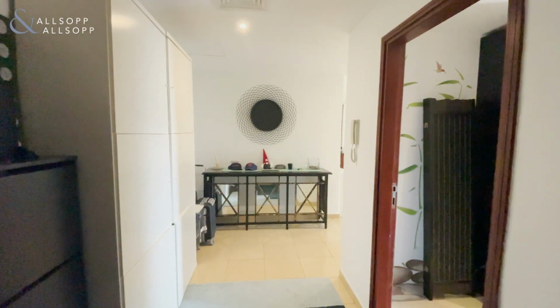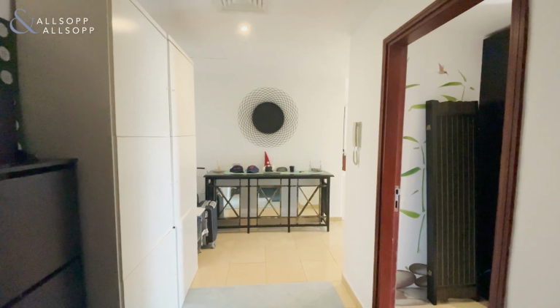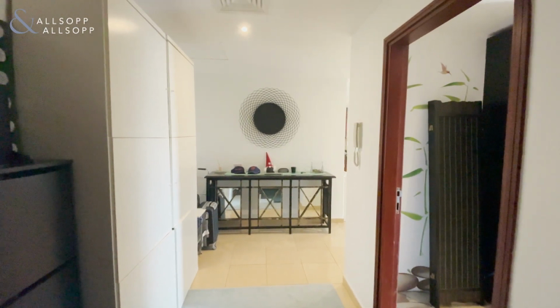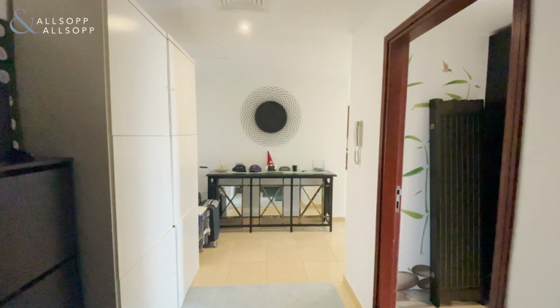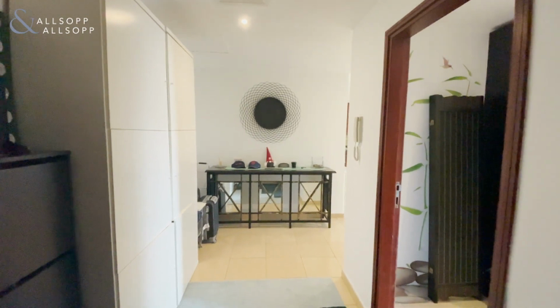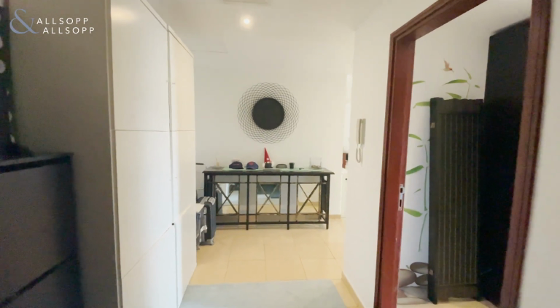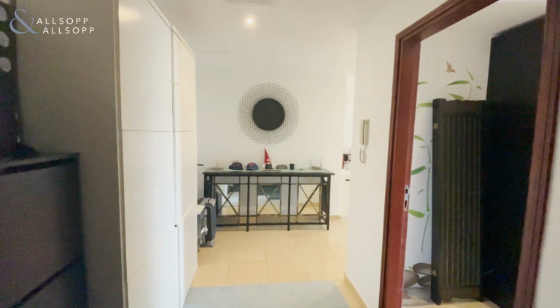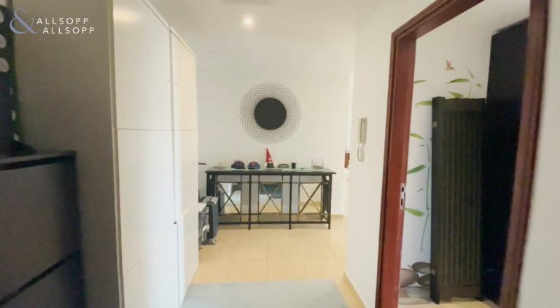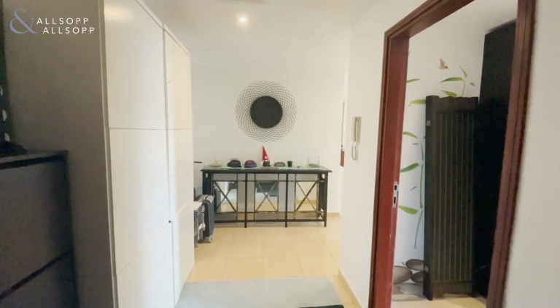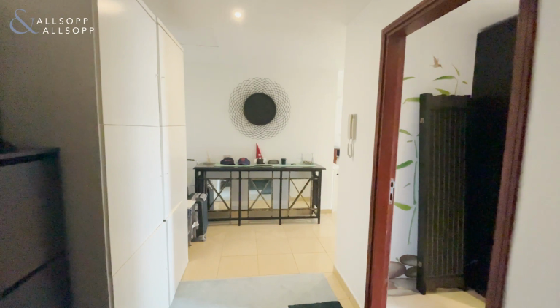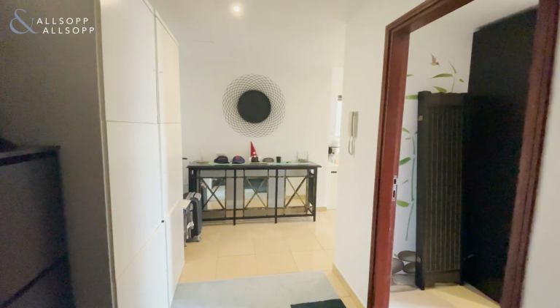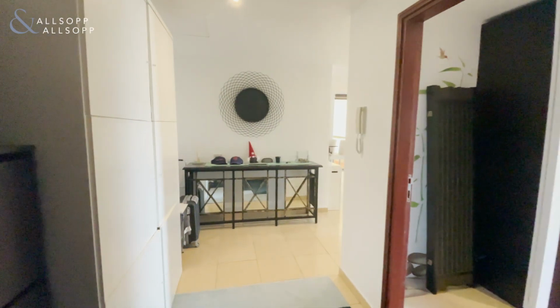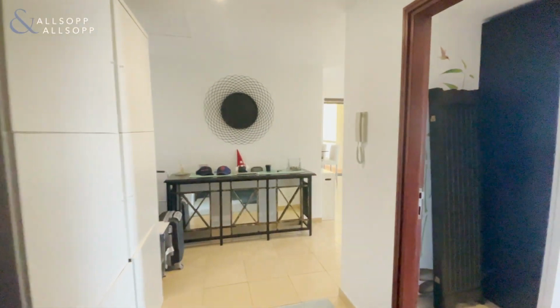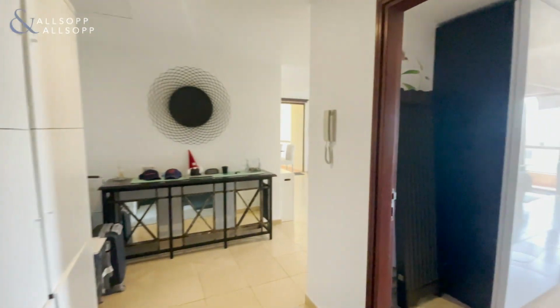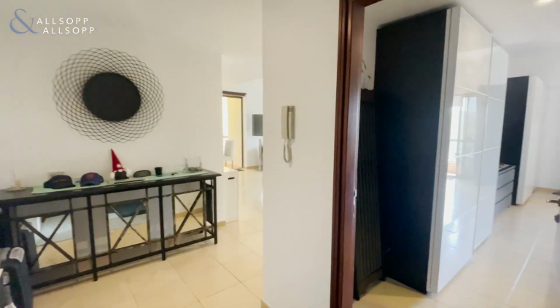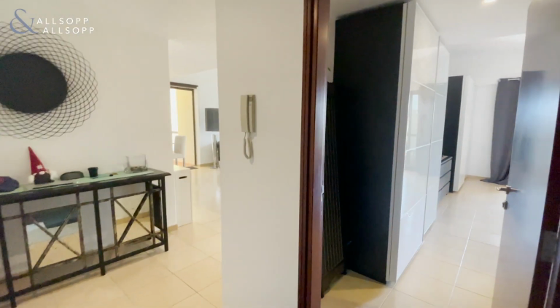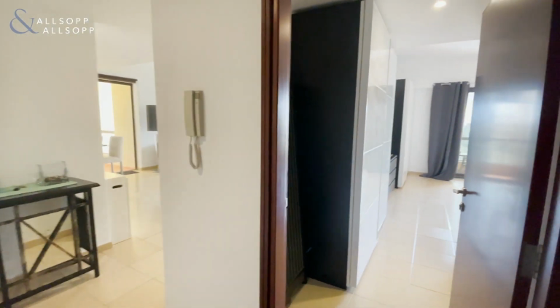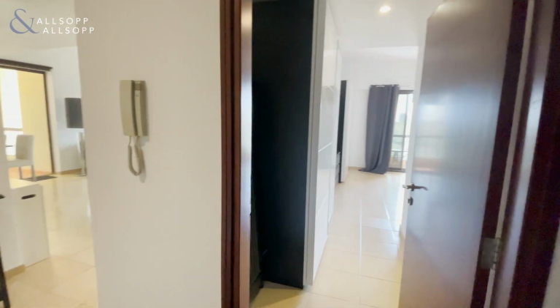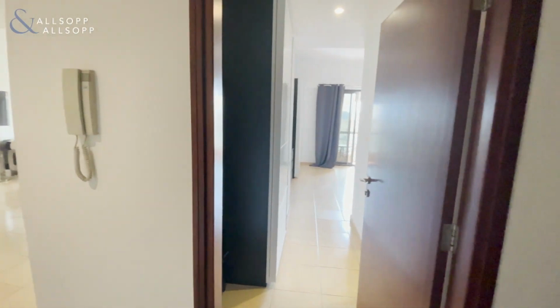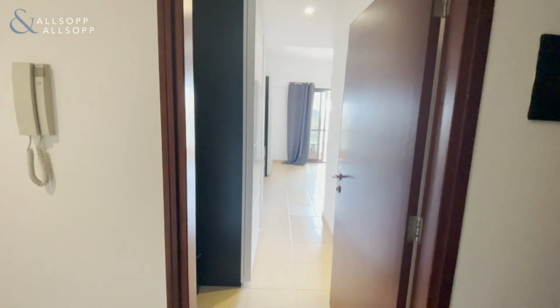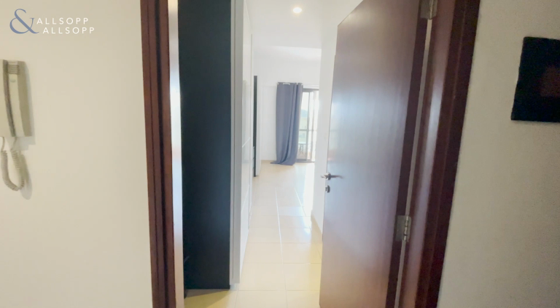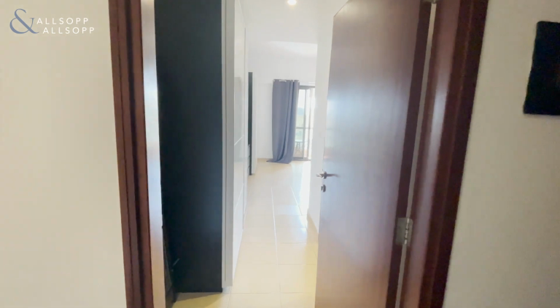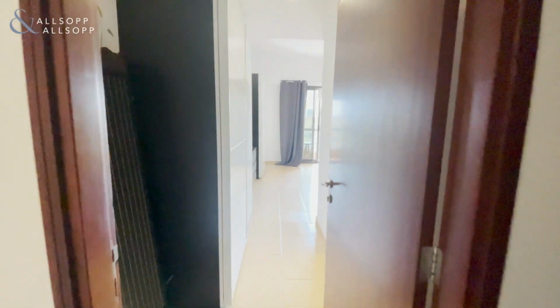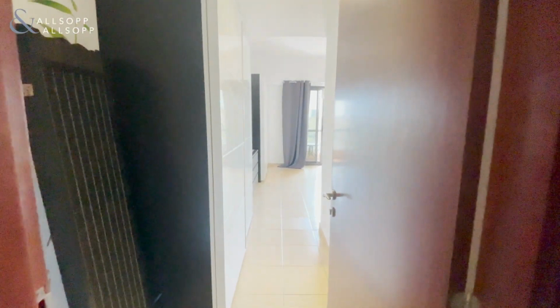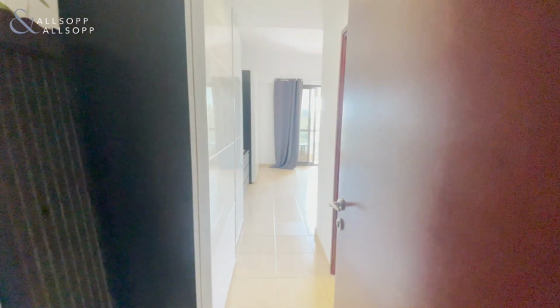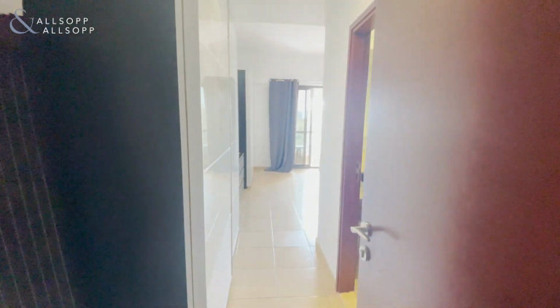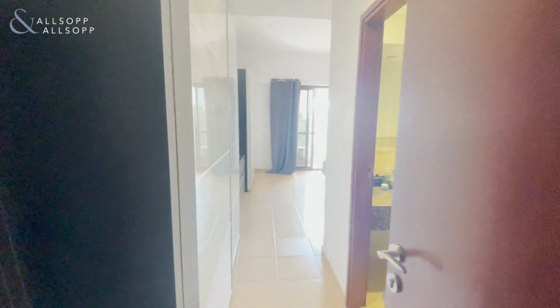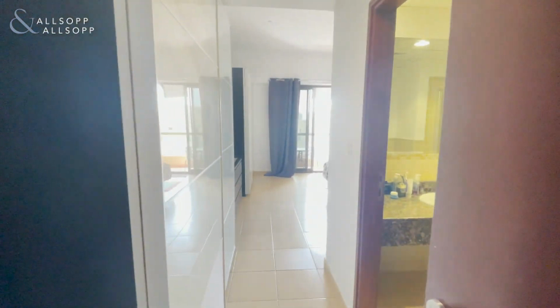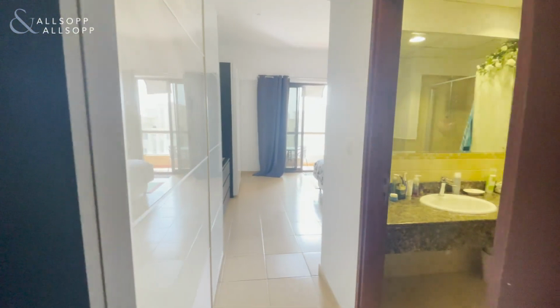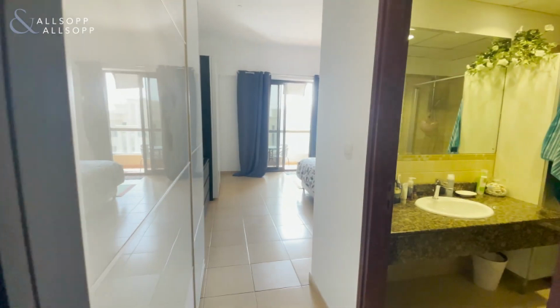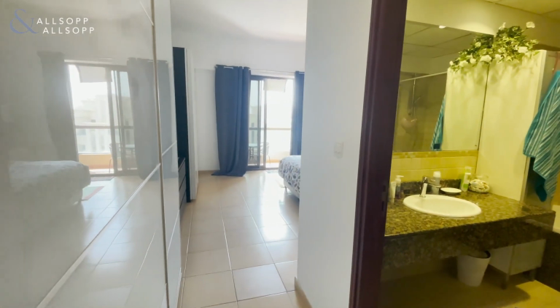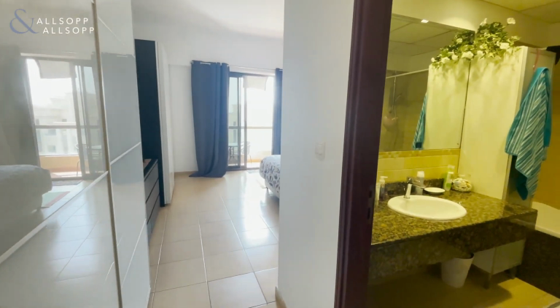Hi there, Ben van Hopsten here from Allsop and Allsop. Proud to present this lovely one-bed apartment here in Sadaf 7. The building comprises 1,205 square feet.